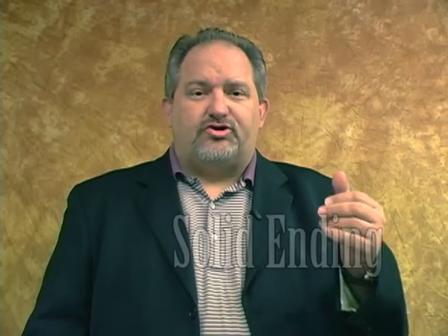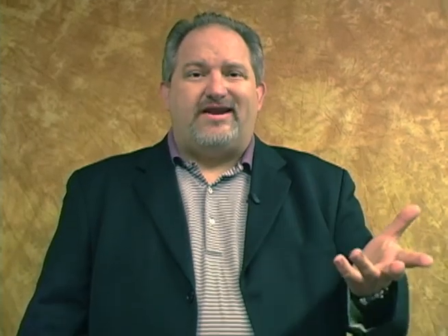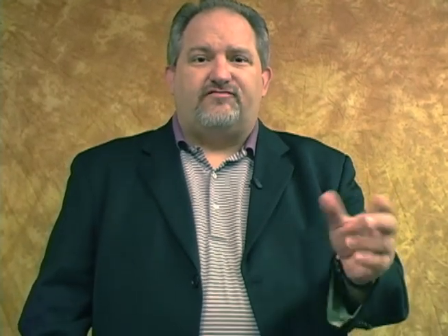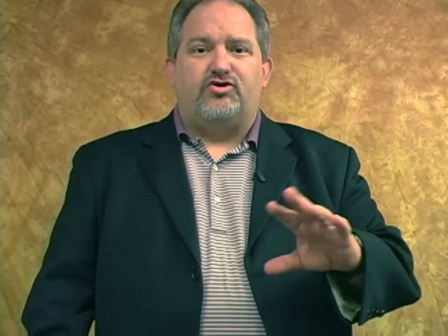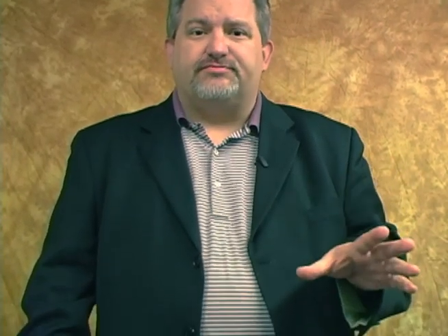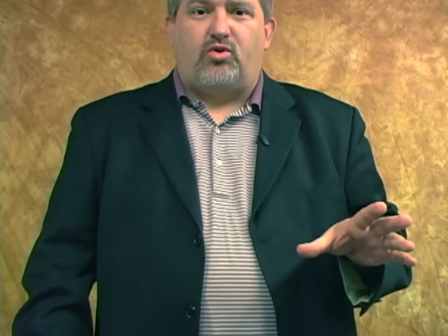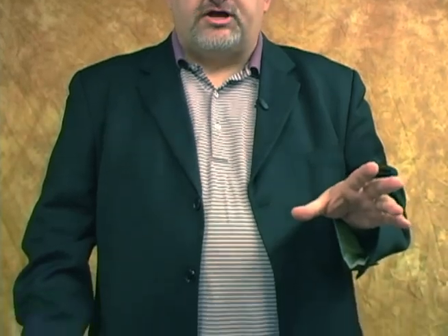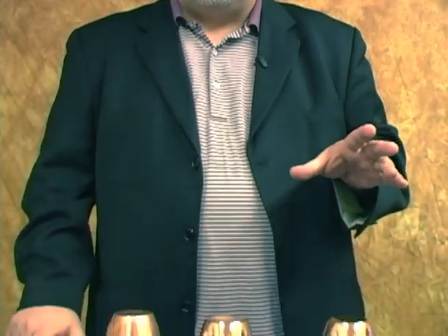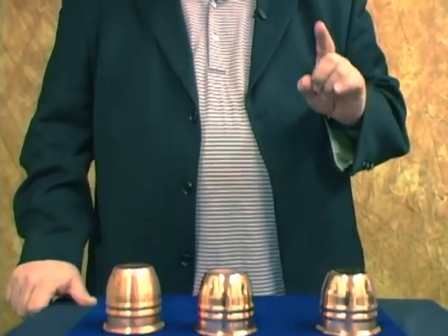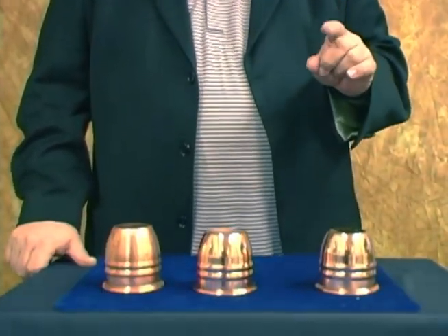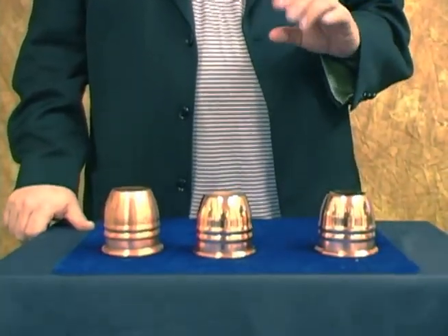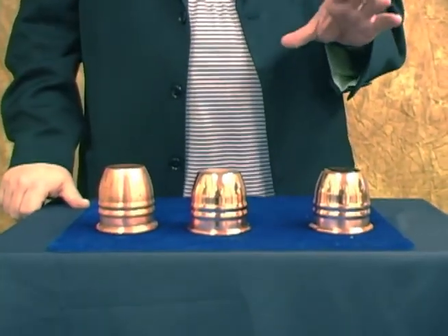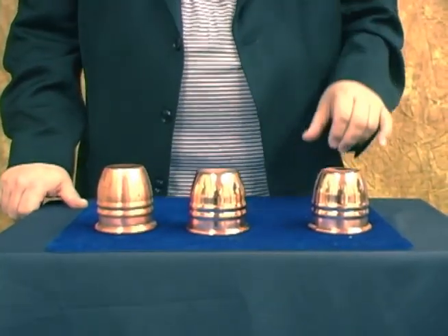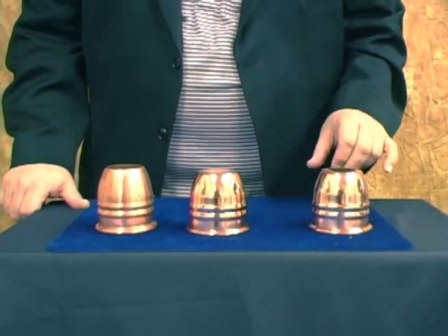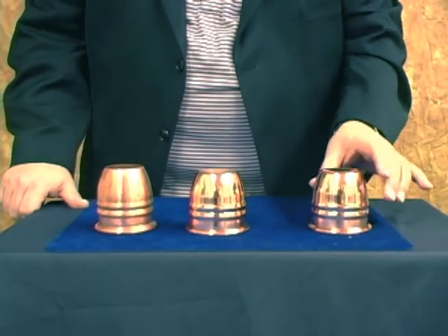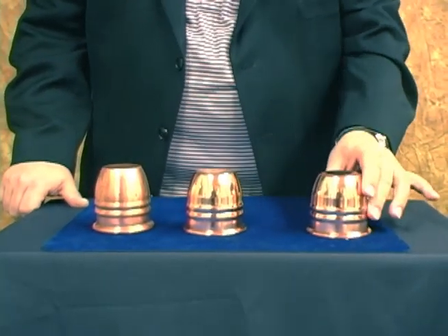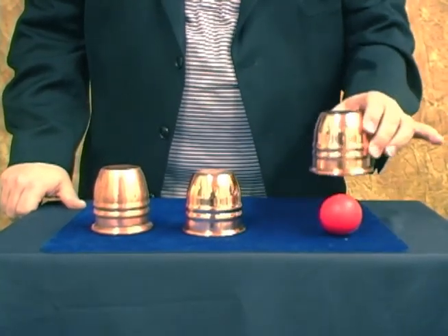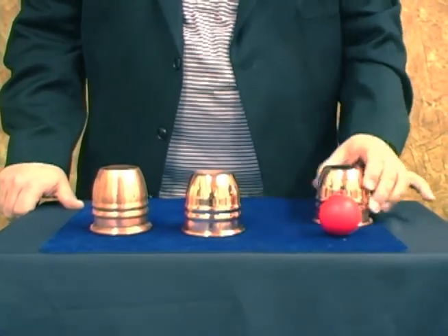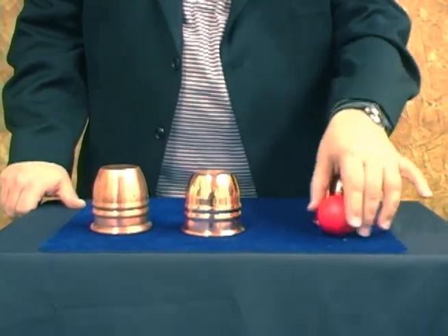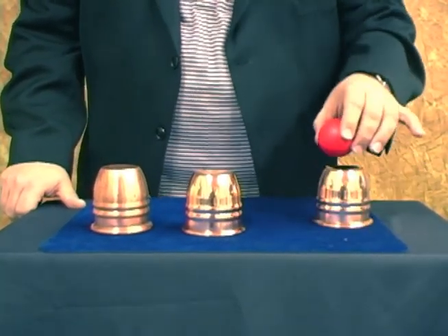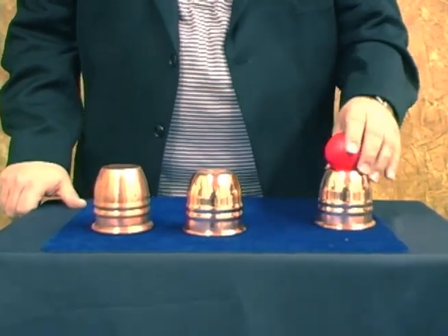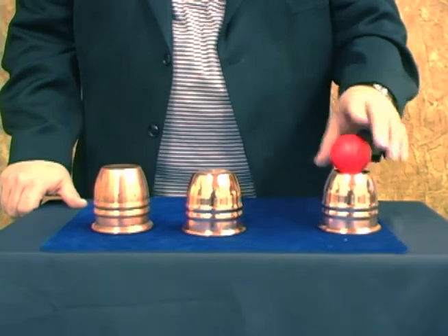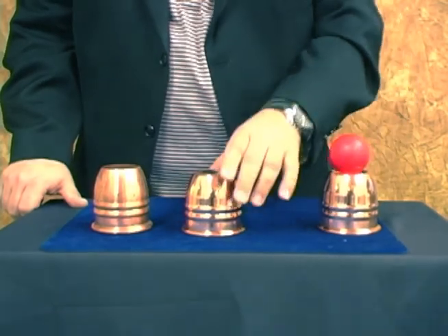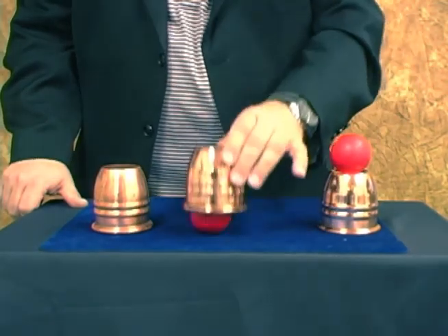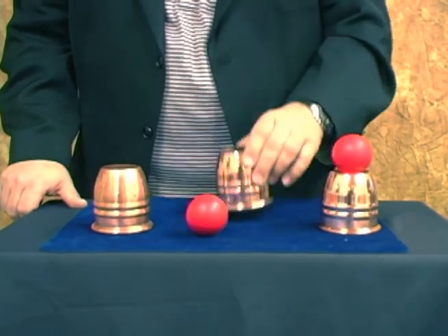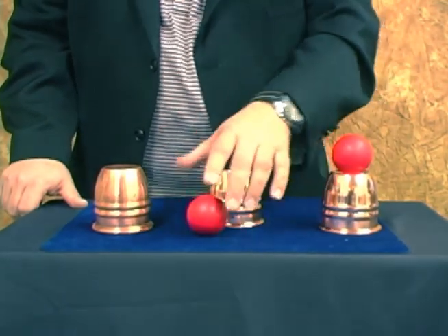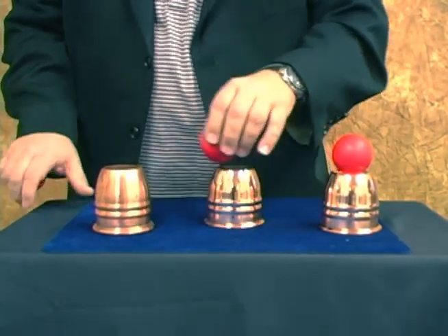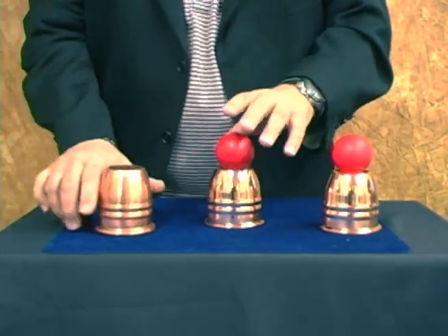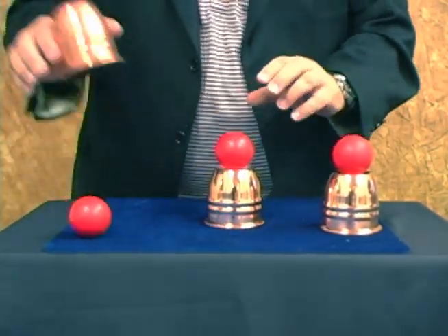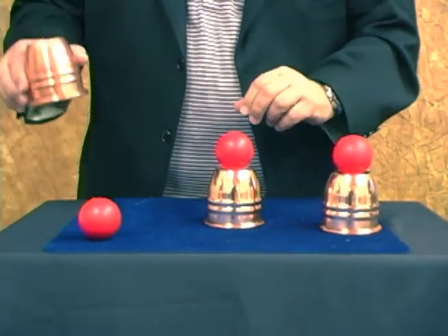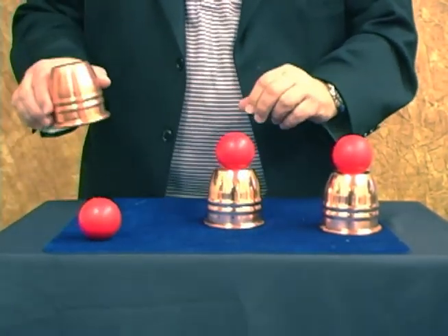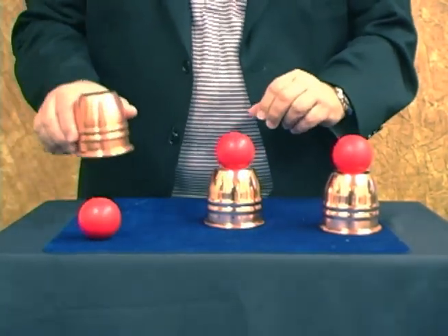This is a great ending for all you cups and ball workers out there. This is the perfect set. You show you have a final load here, you show you have a final load here, and you show you have a final load here.